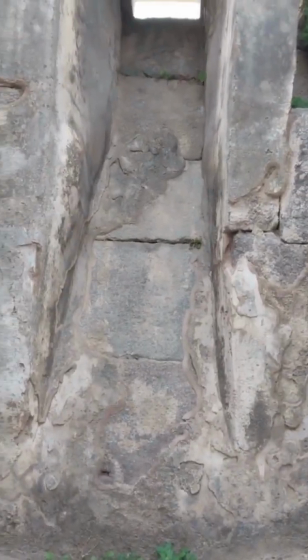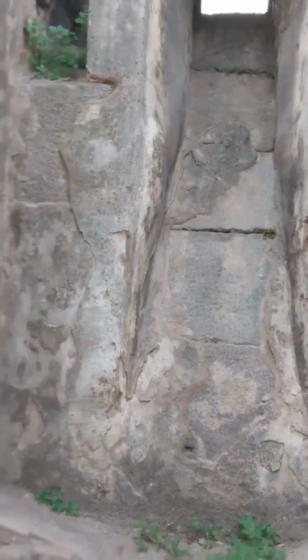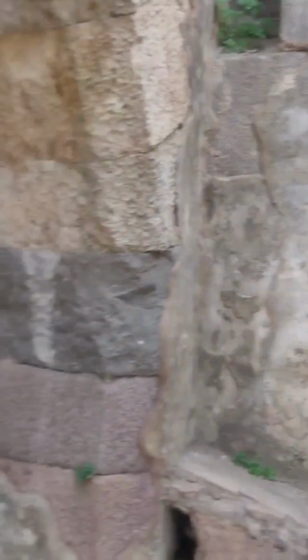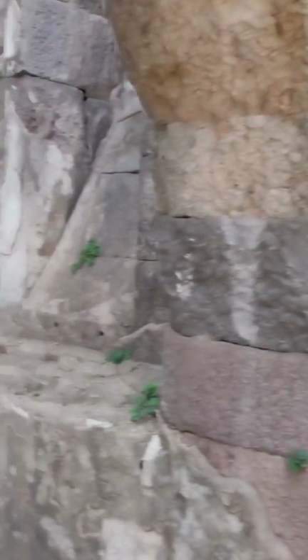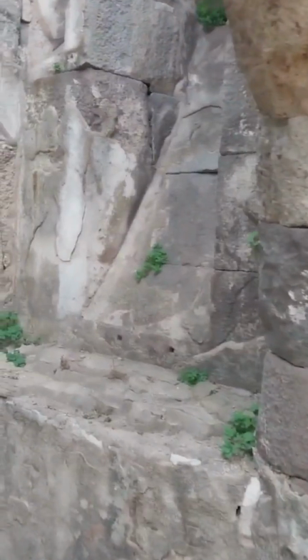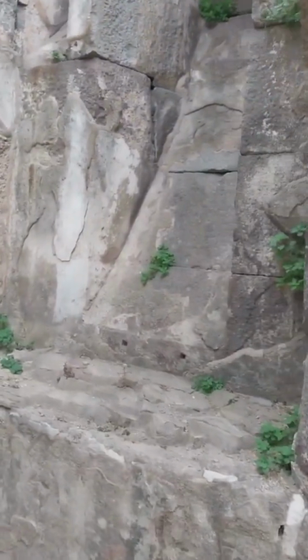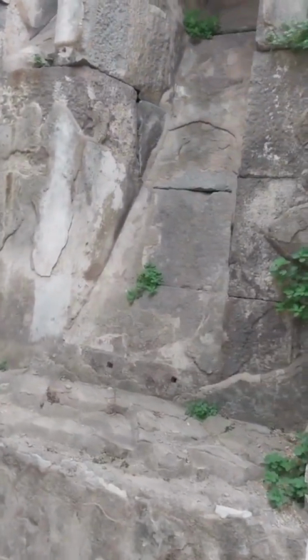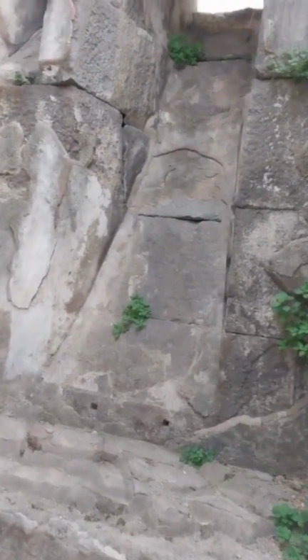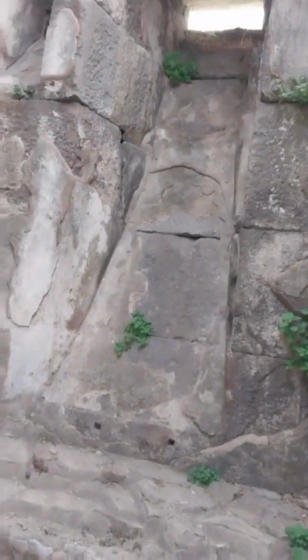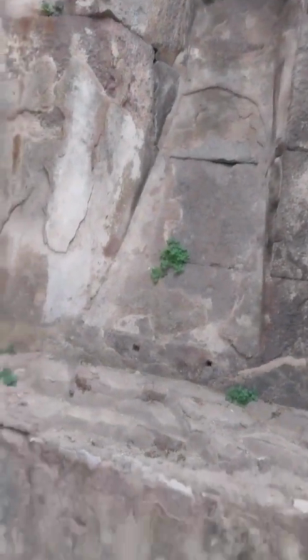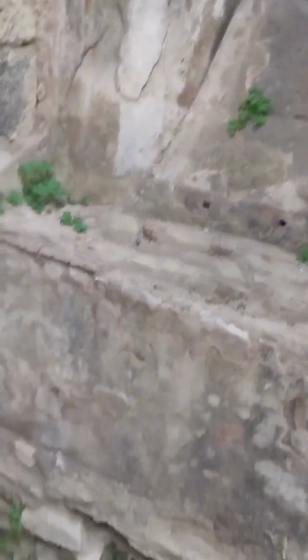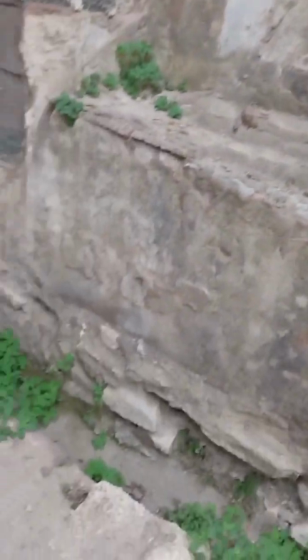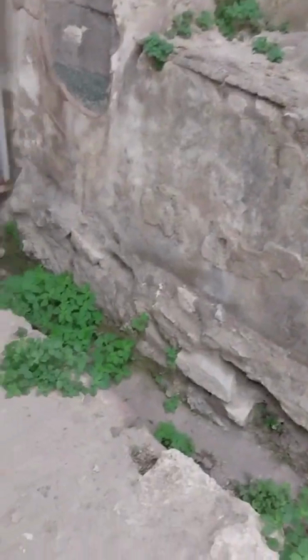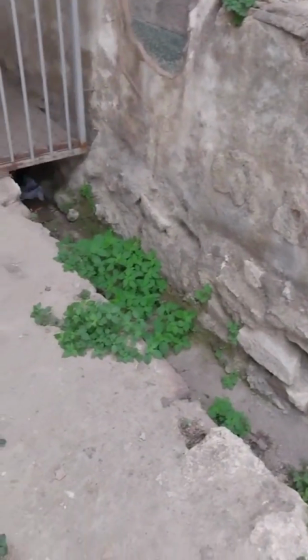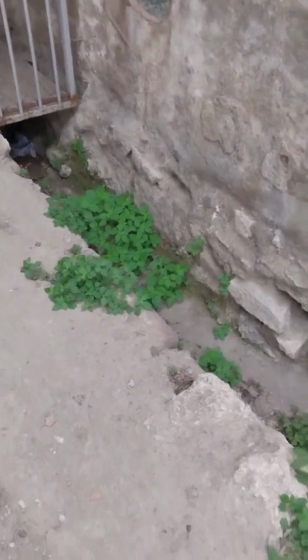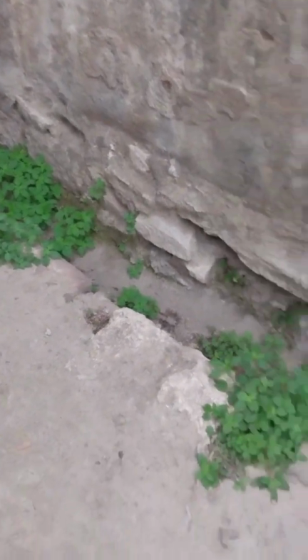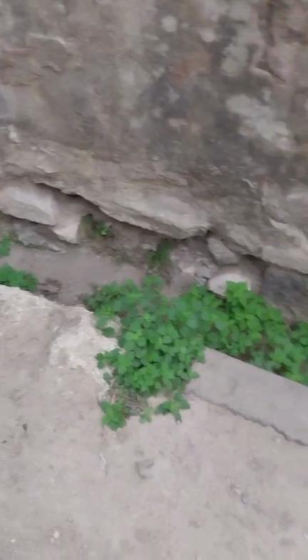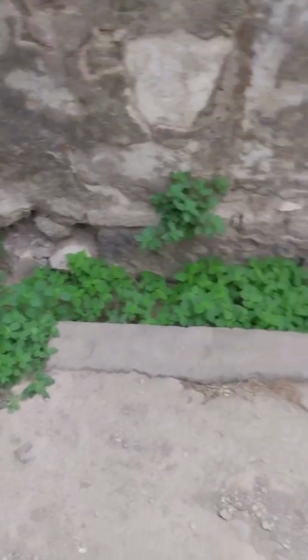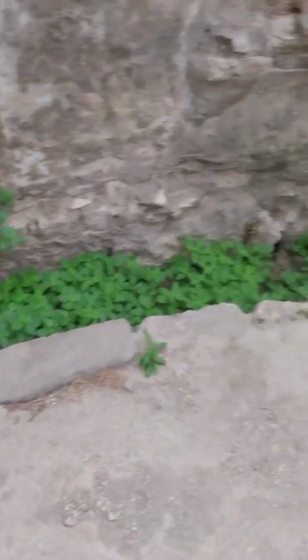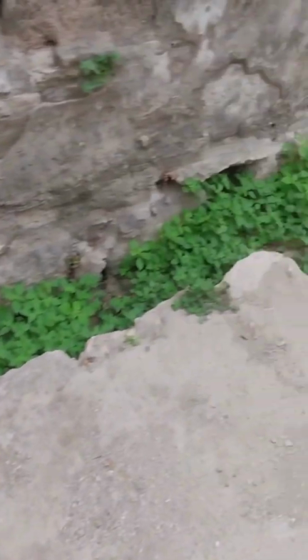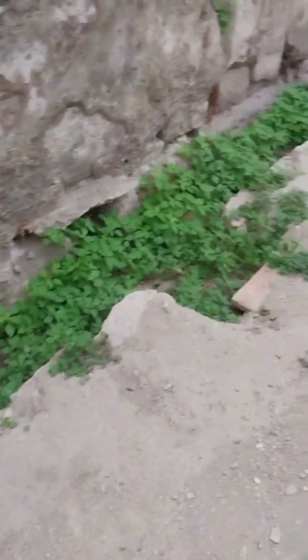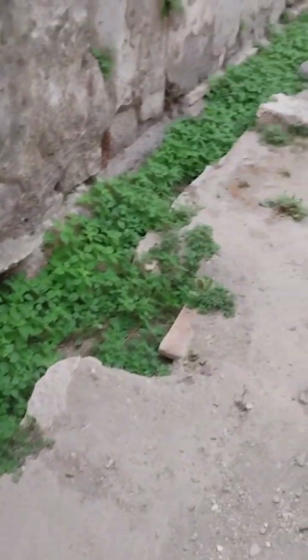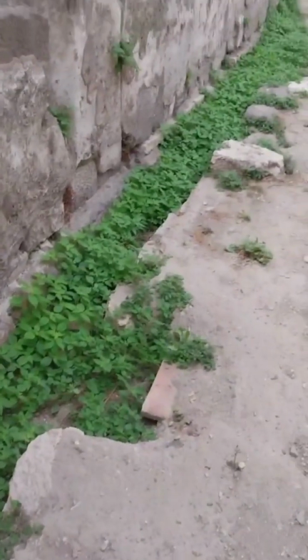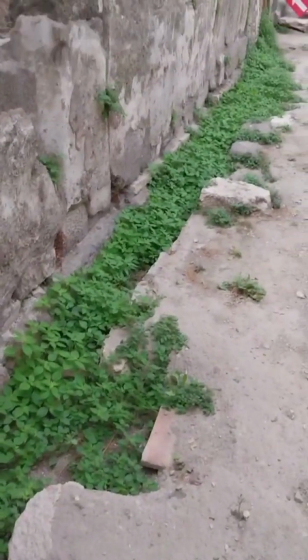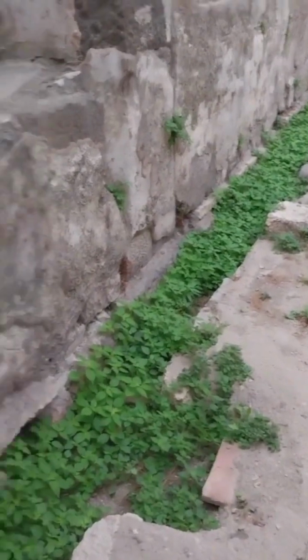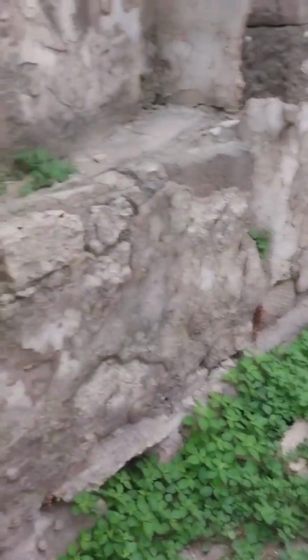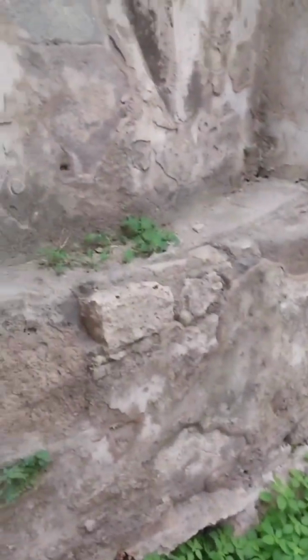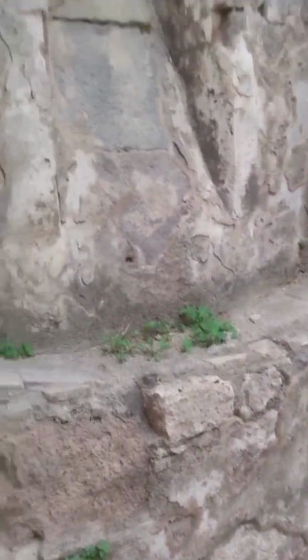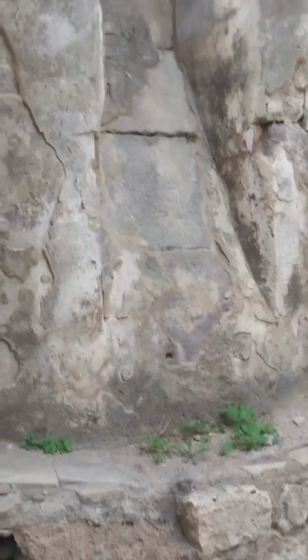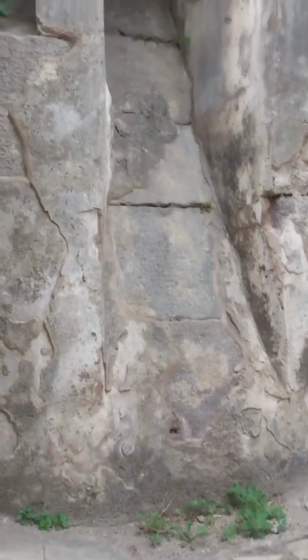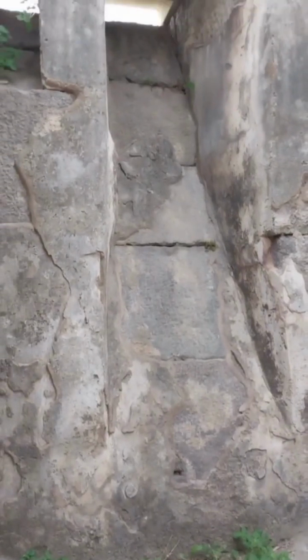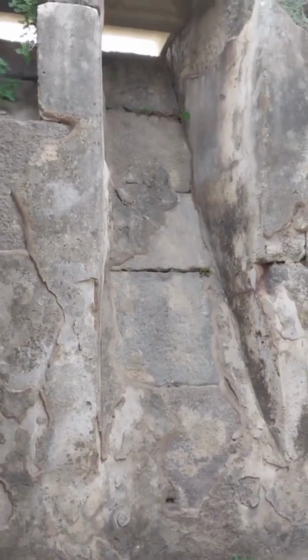As we move under the city, you can see the inside of those marble grates we saw above. Water flows seamlessly through these channels, guided by the carefully designed drainage system. All the water is collected and directed out of the city, ensuring that the streets remain dry and safe.